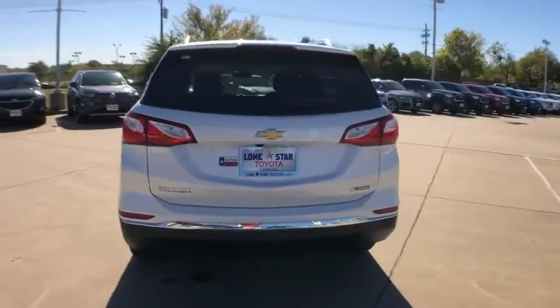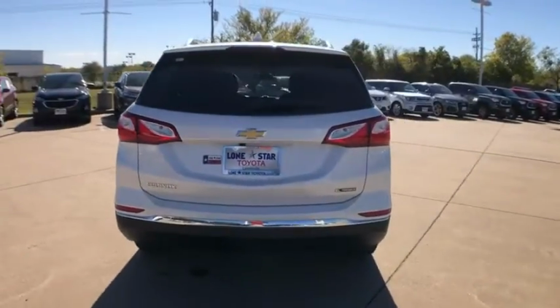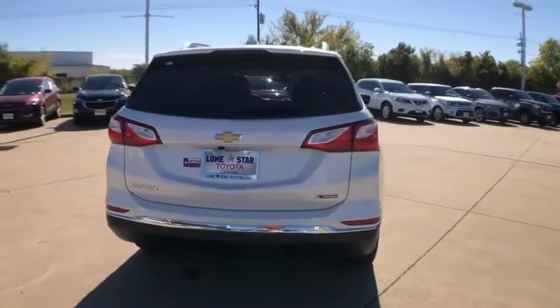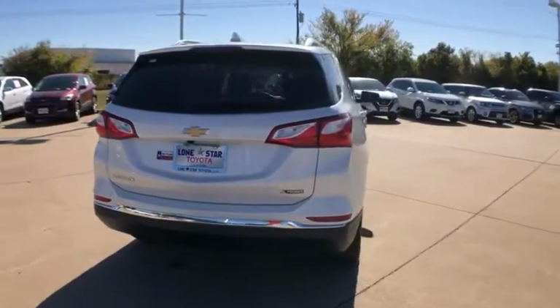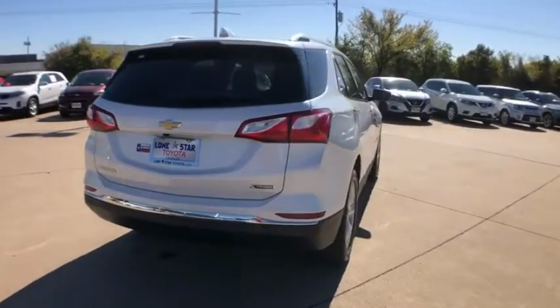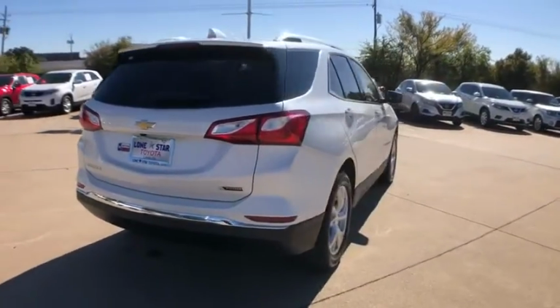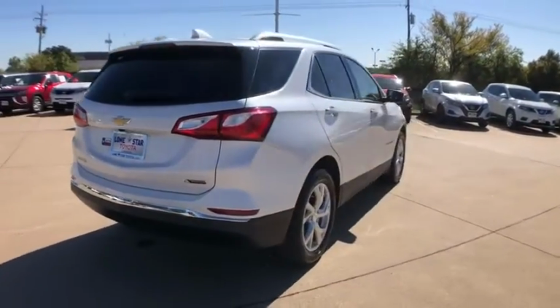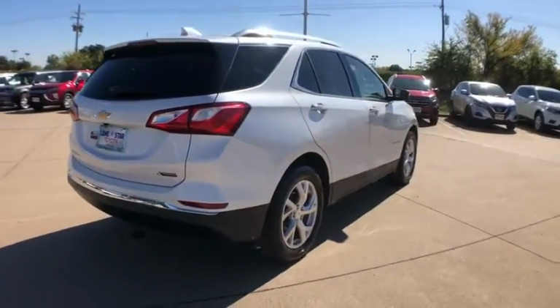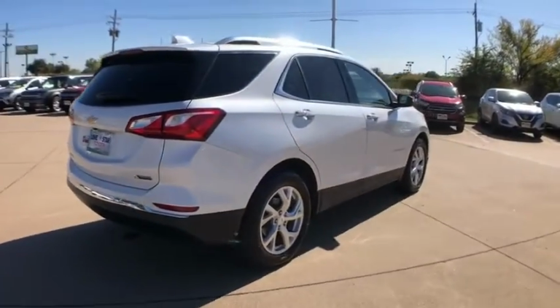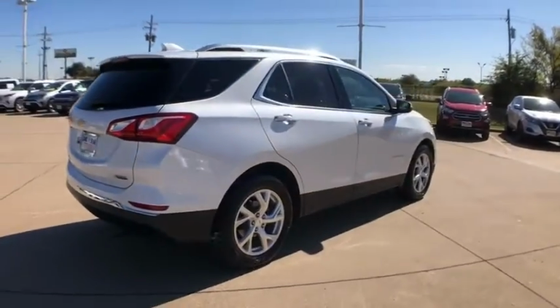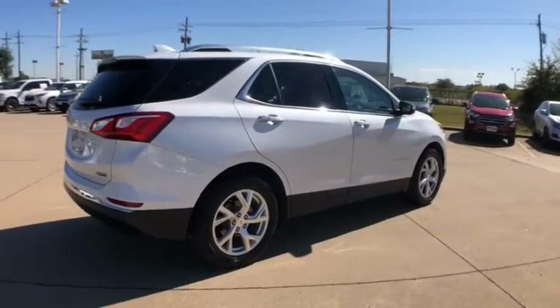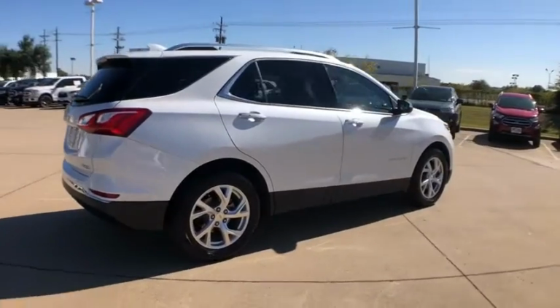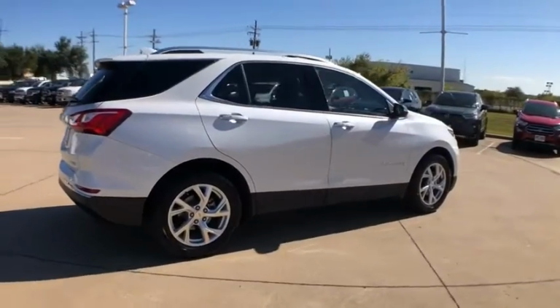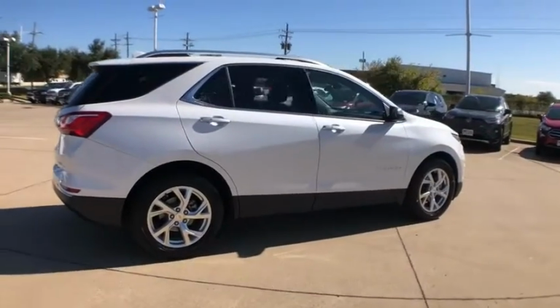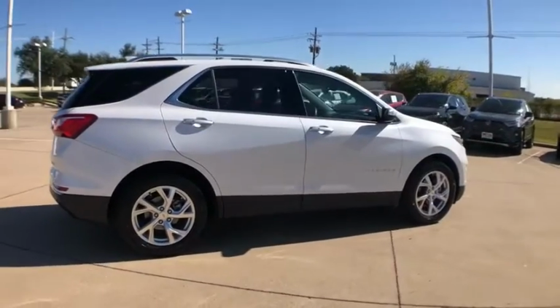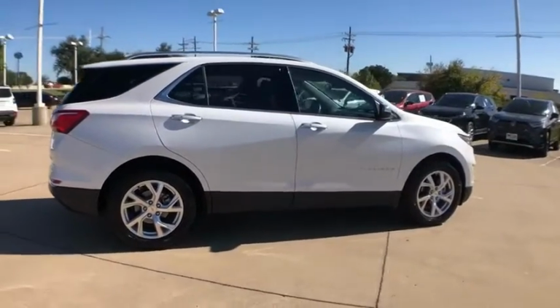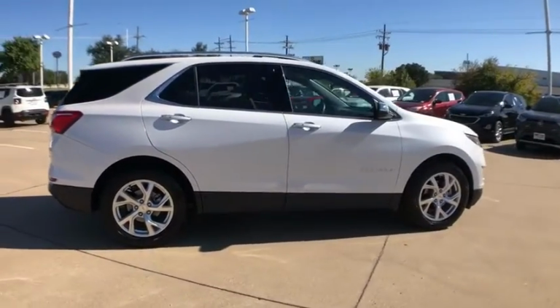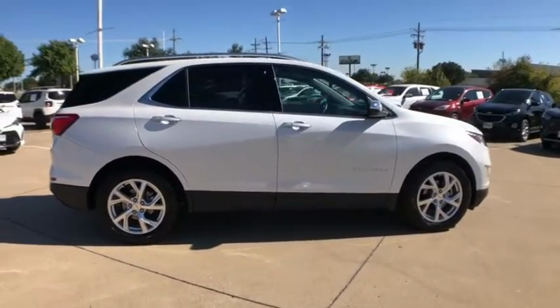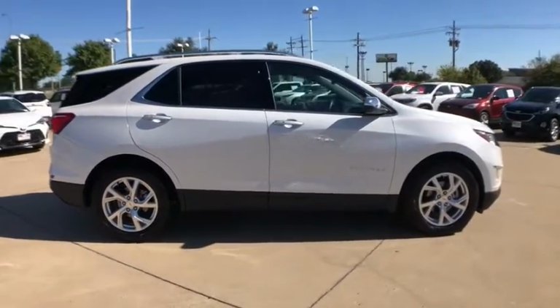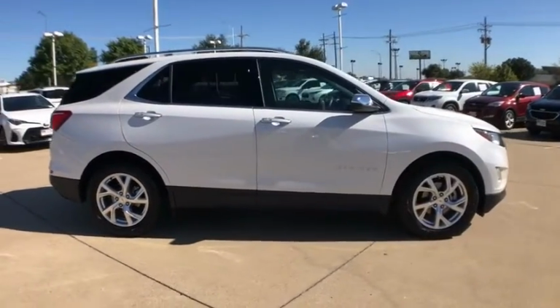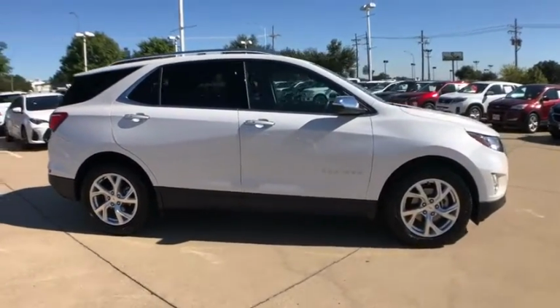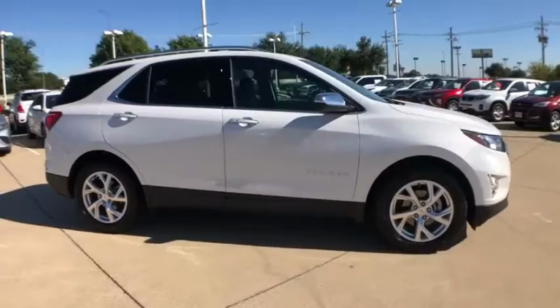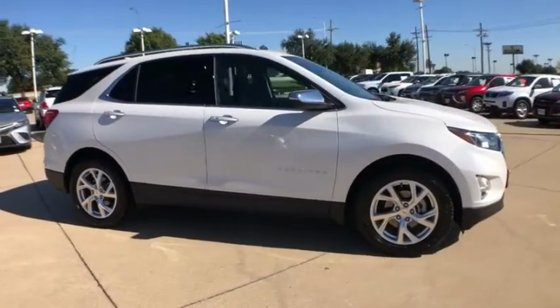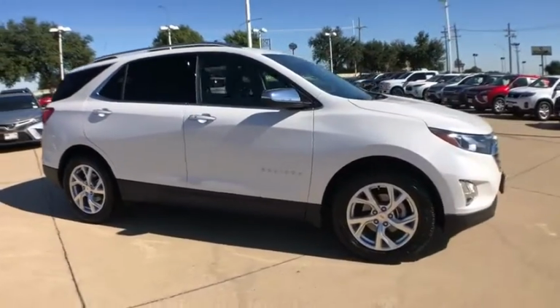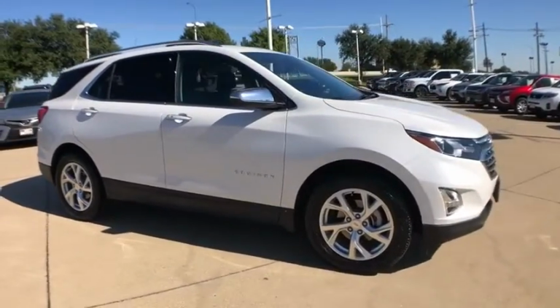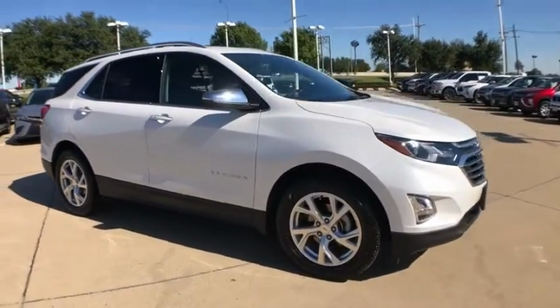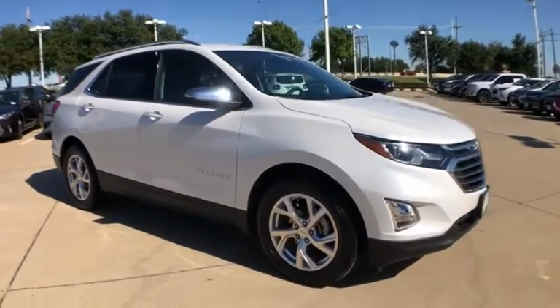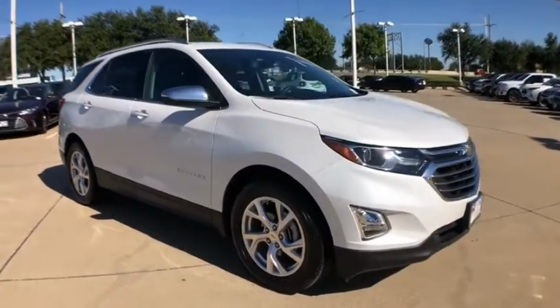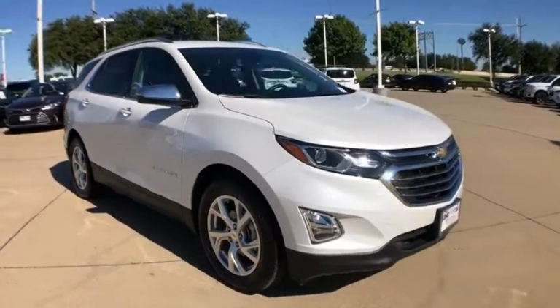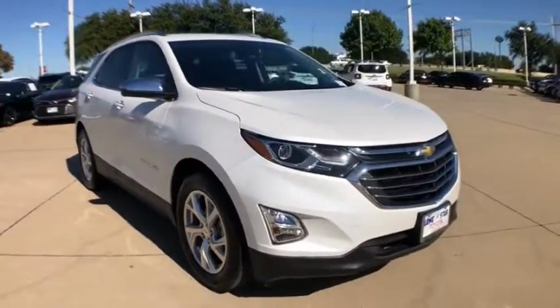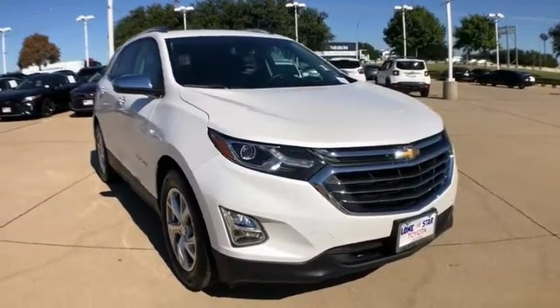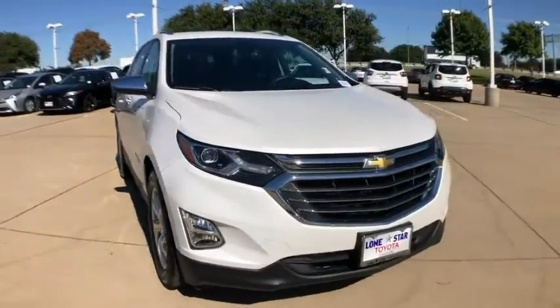Here are some of this vehicle's great options: power liftgate, traction control, dual airbags, alloy wheels, power steering, aluminum wheels, four-wheel disc brakes, universal garage door opener, electronic stability control, fog lights.